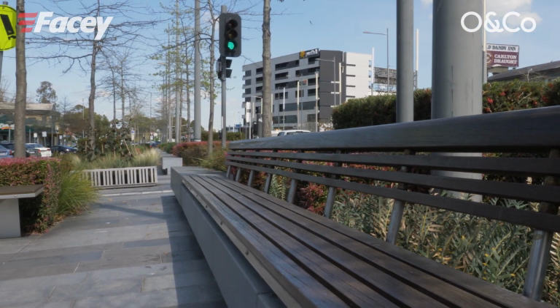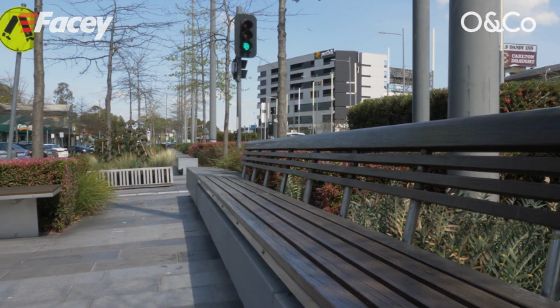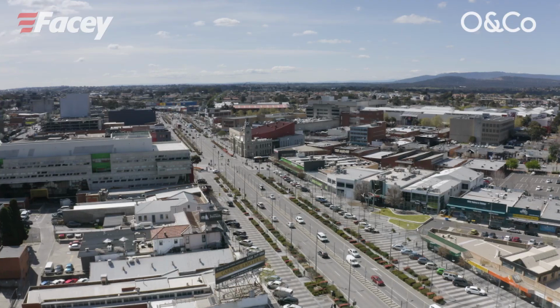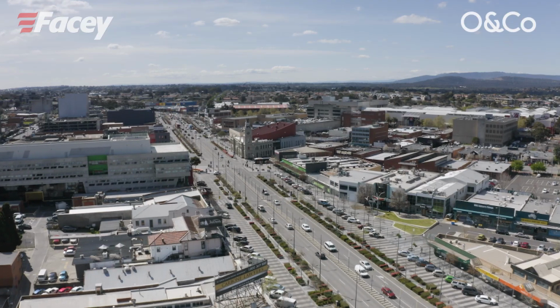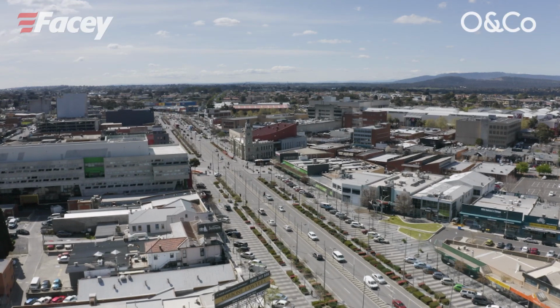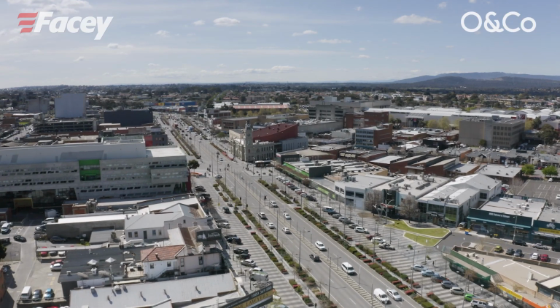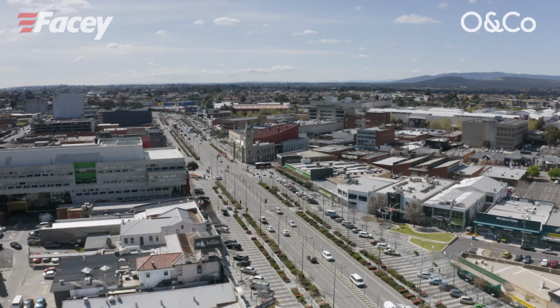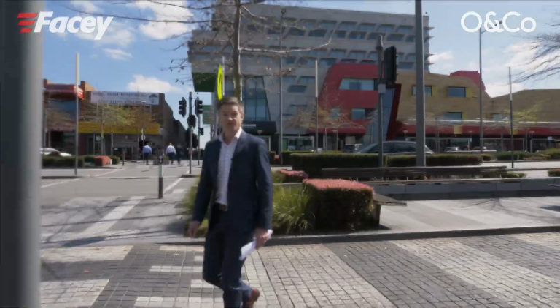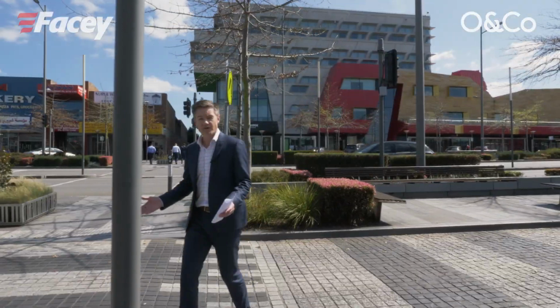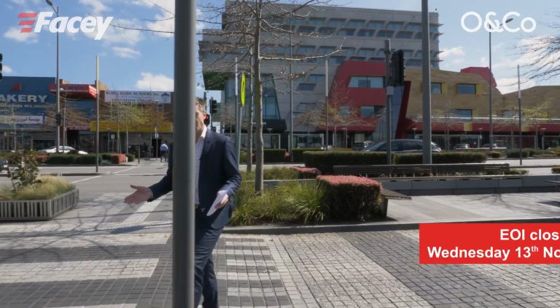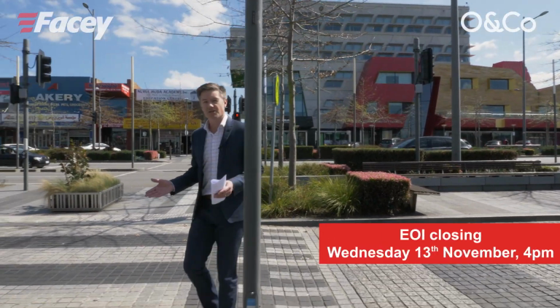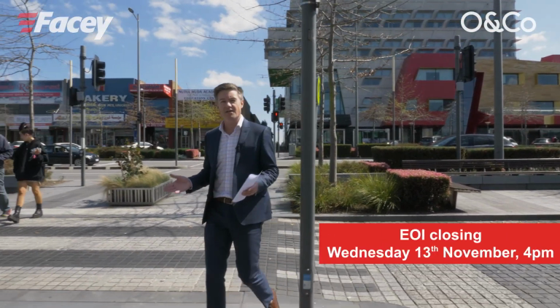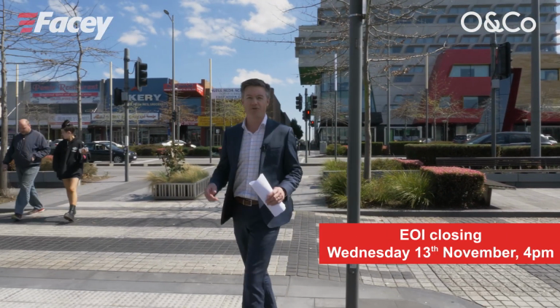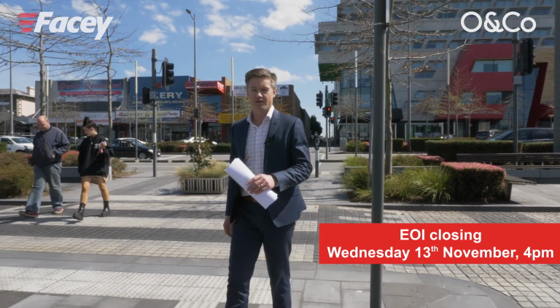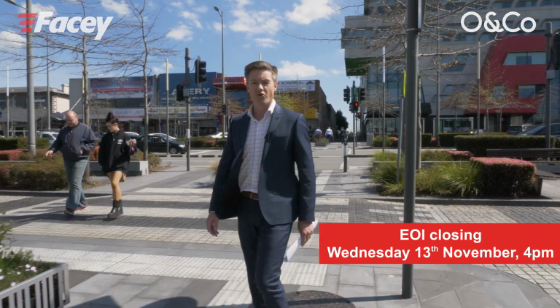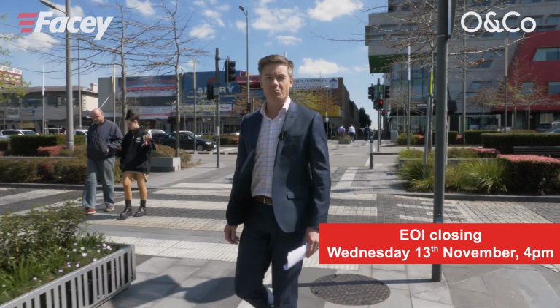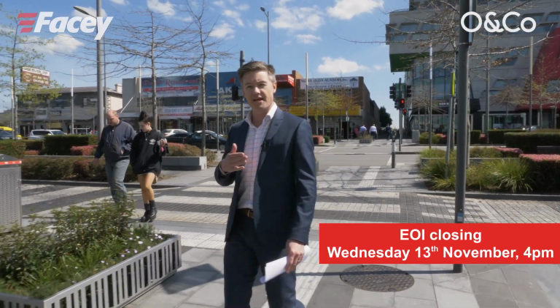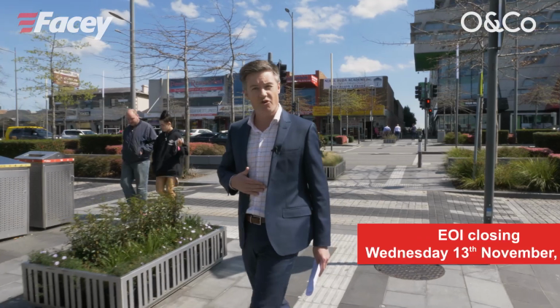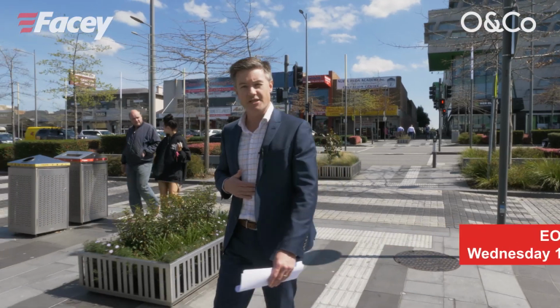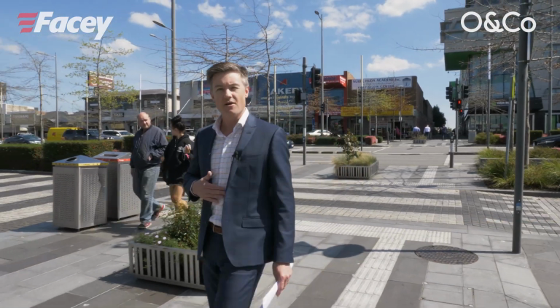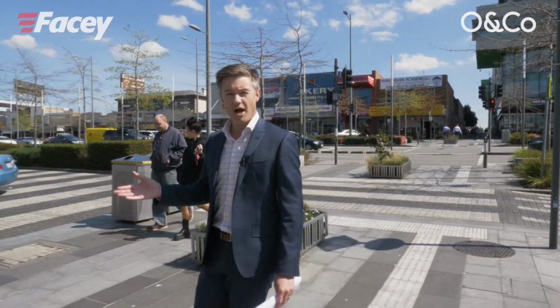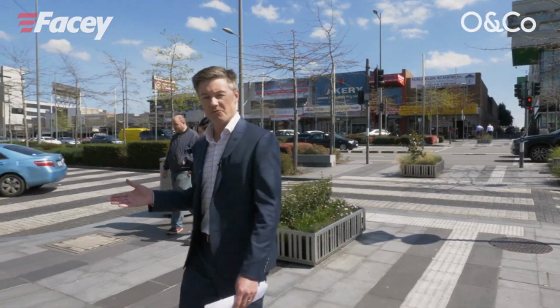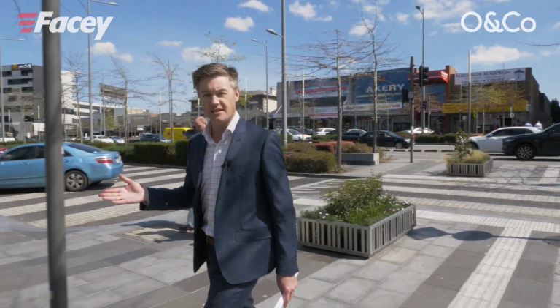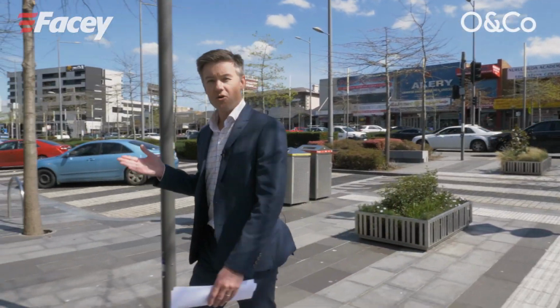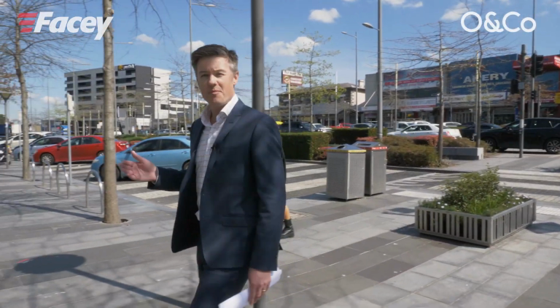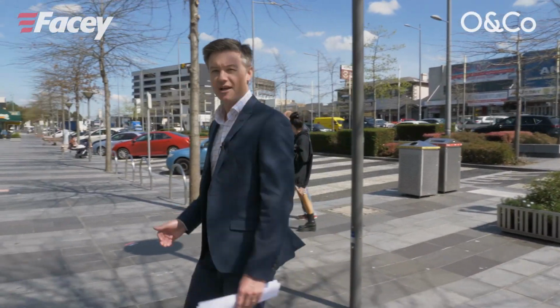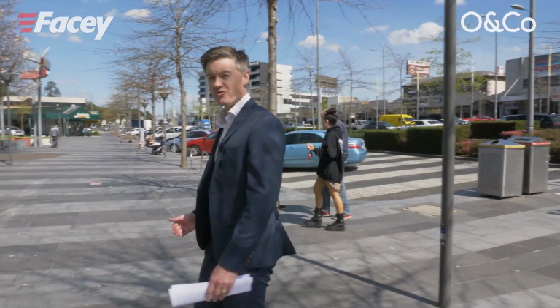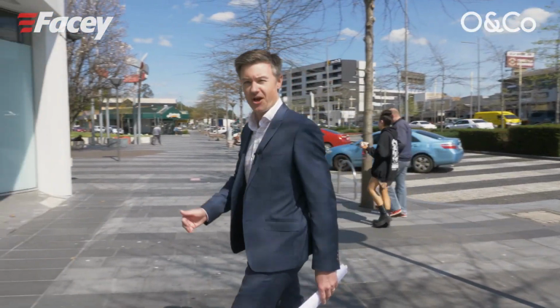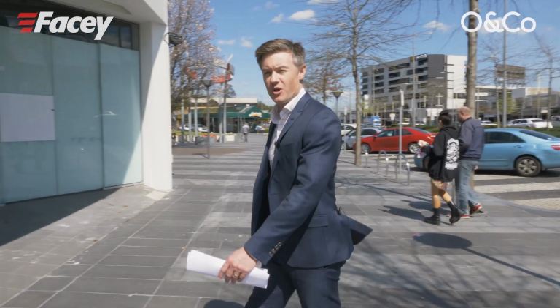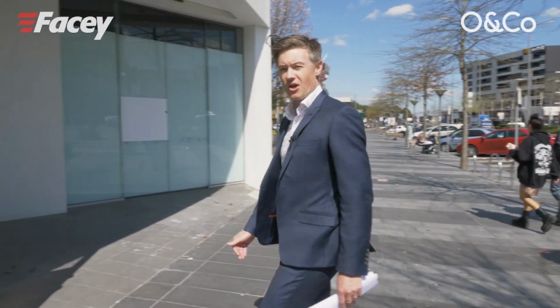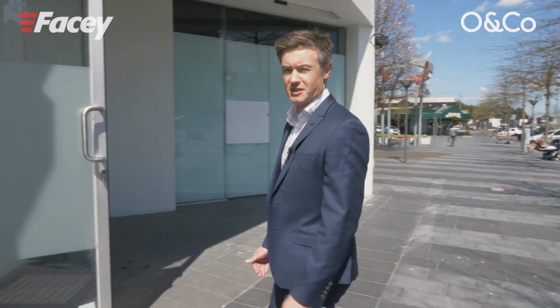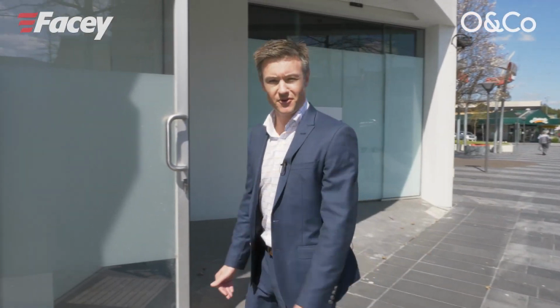This is an A grade property in an A grade location. For sale via expressions of interest closing November 13th. For more information please contact Matt O'Day or Mark Bond from Facey, or Pat O'Callaghan from Owen Co. We'd be delighted to speak to you further.